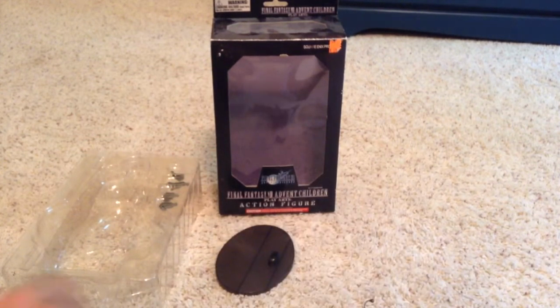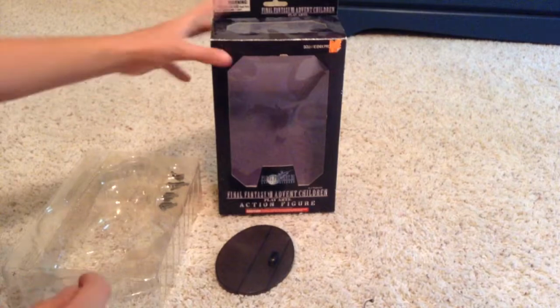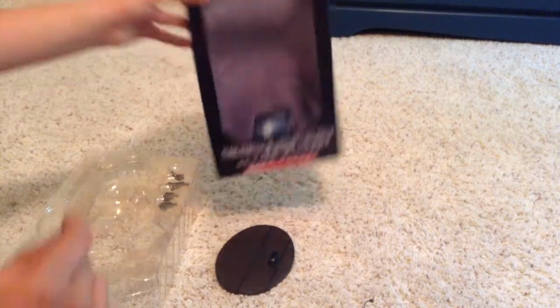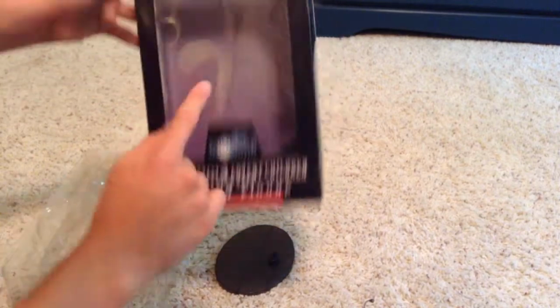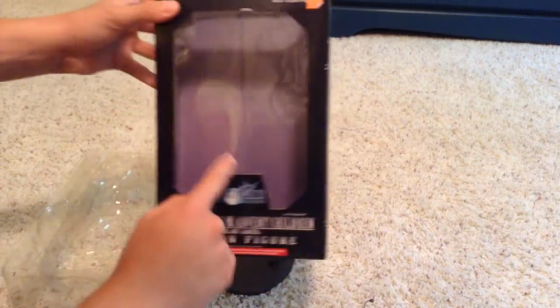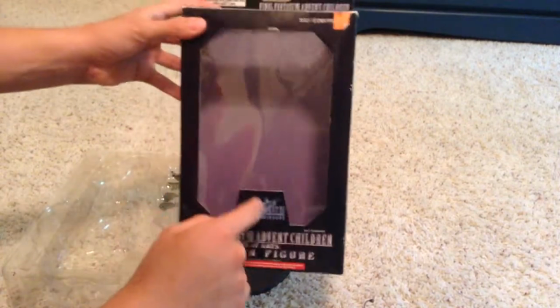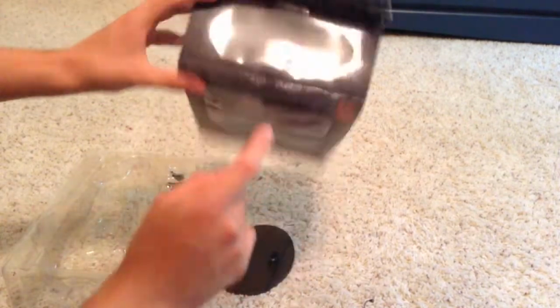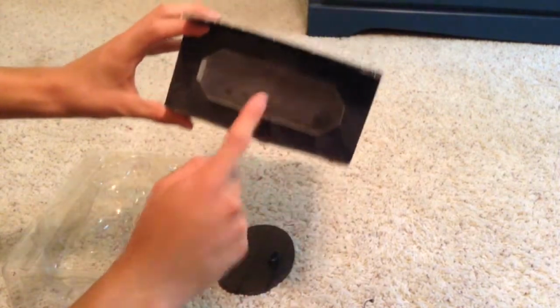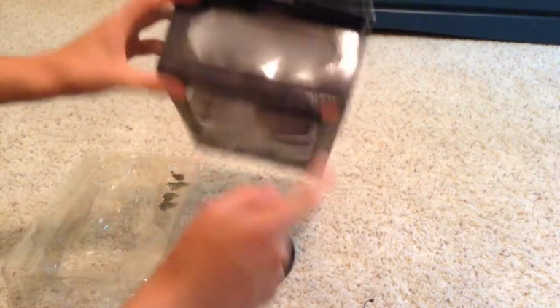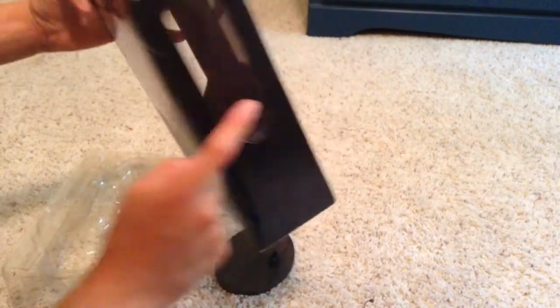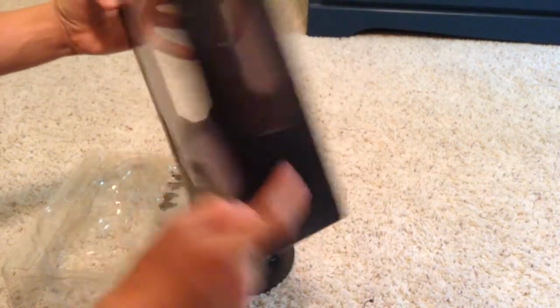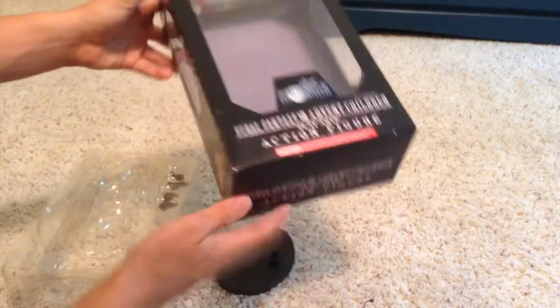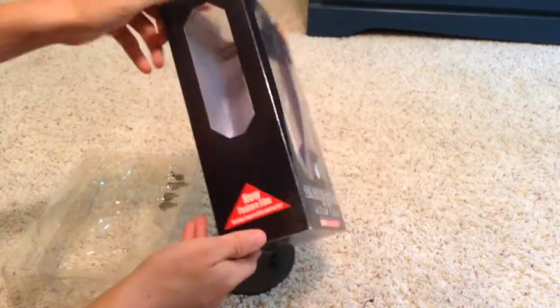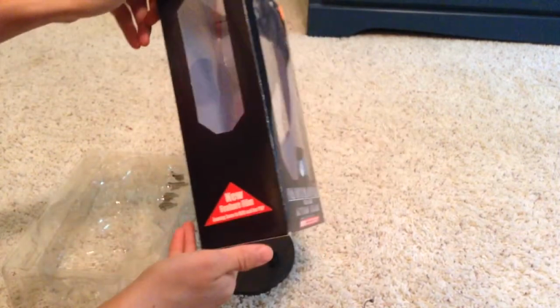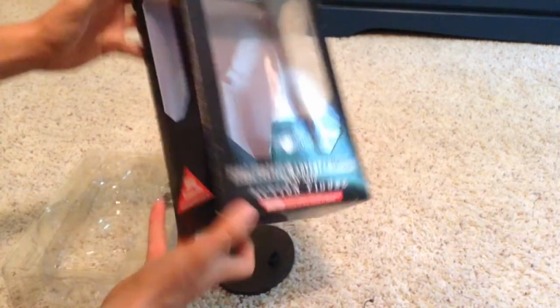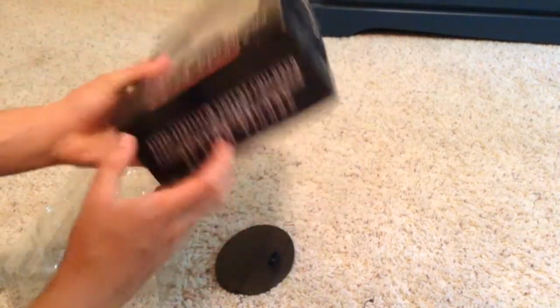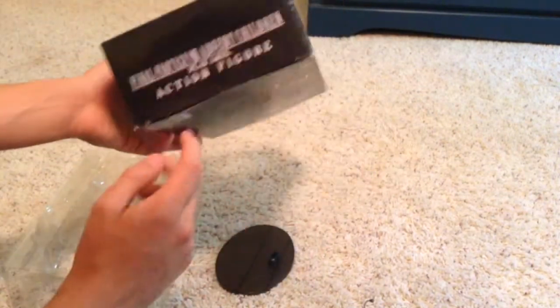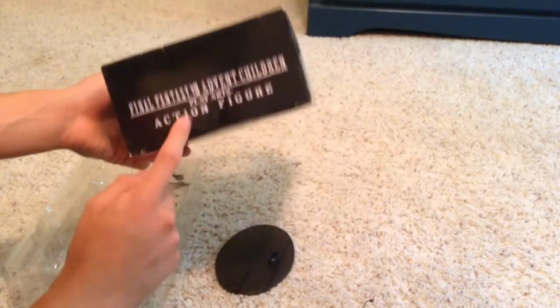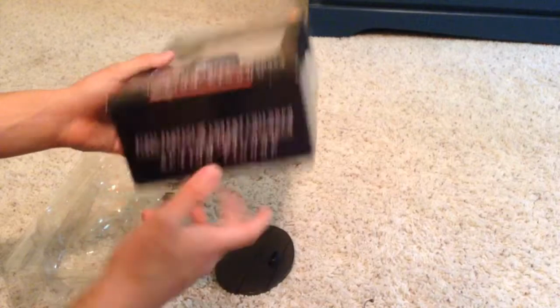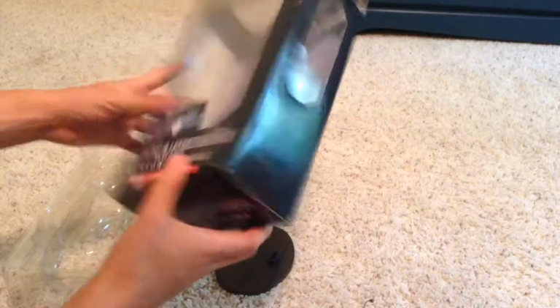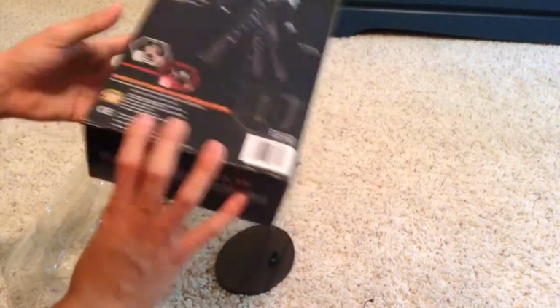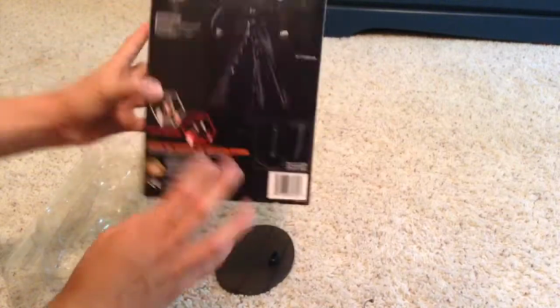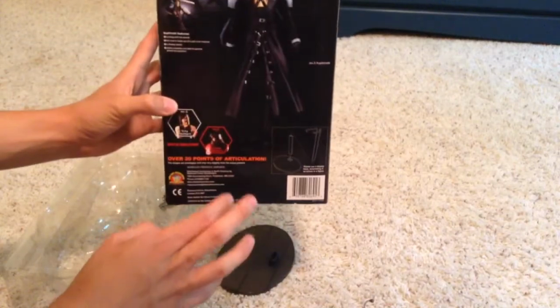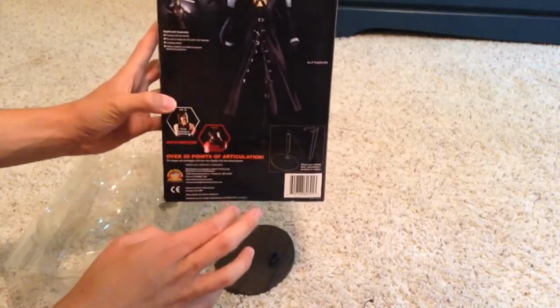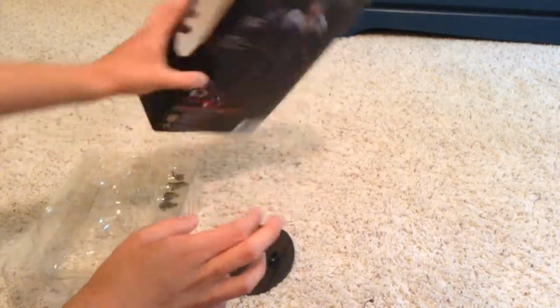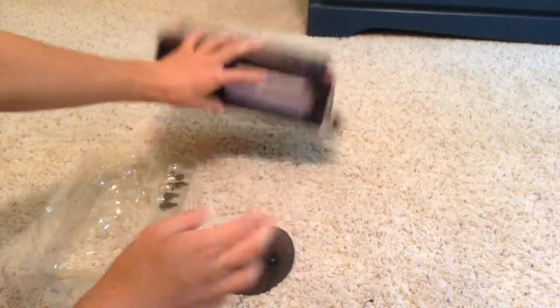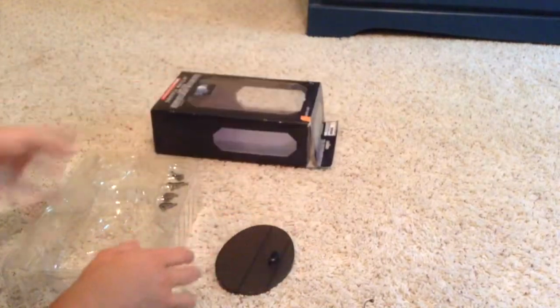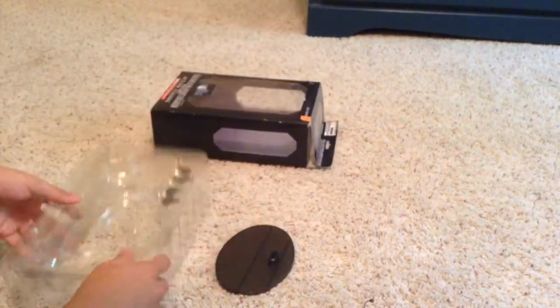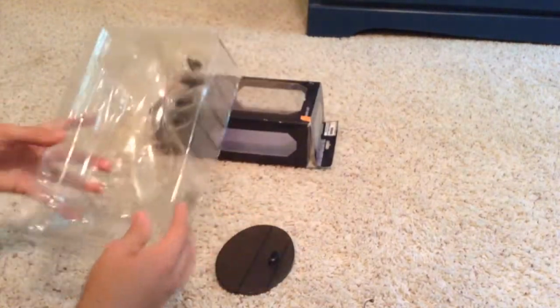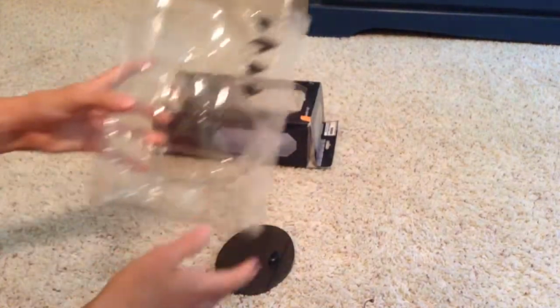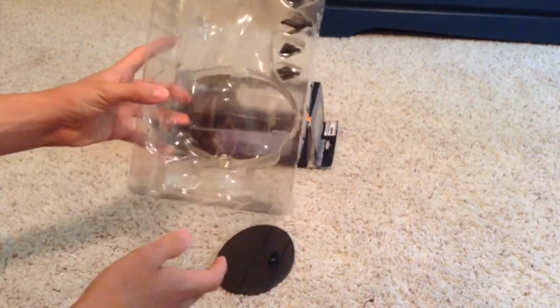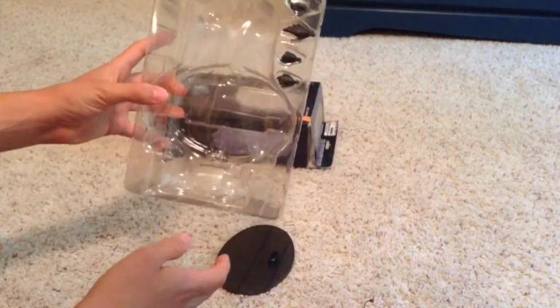So here's the box. It has a window in the front, the top, and the two sides for viewing the figure. Here's the bottom, and here's the back. Inside the box is this plastic.